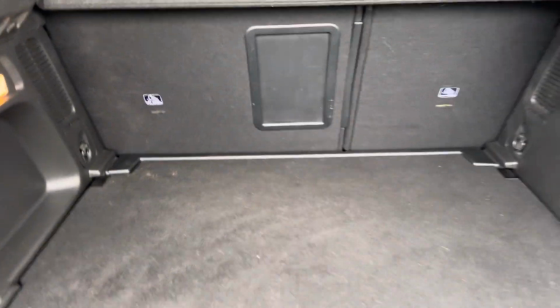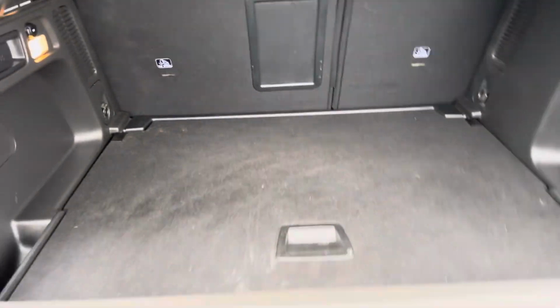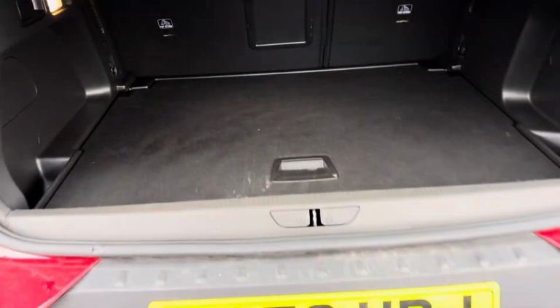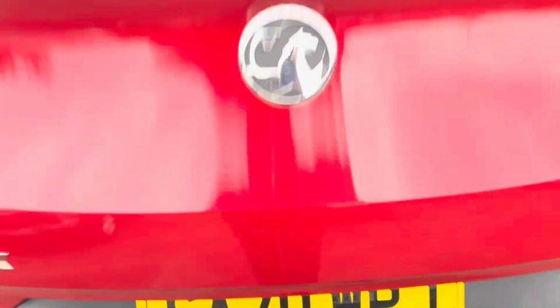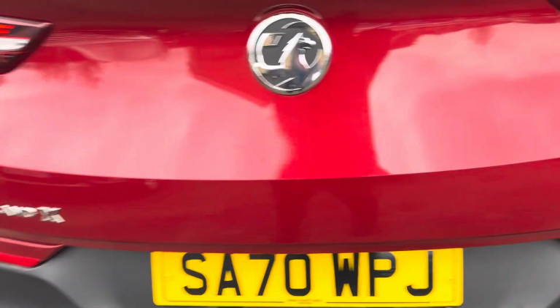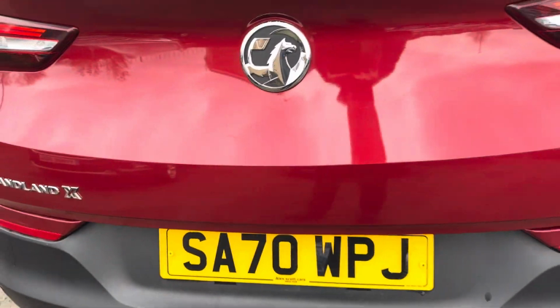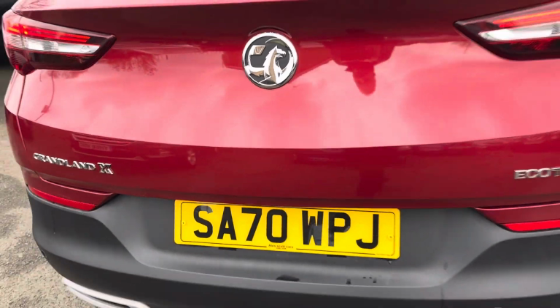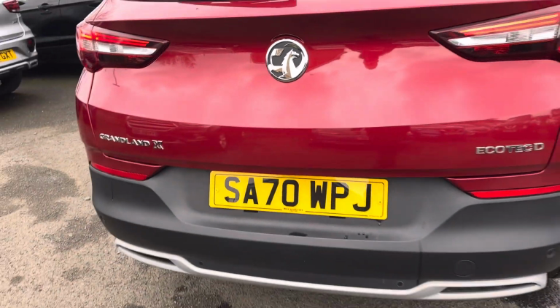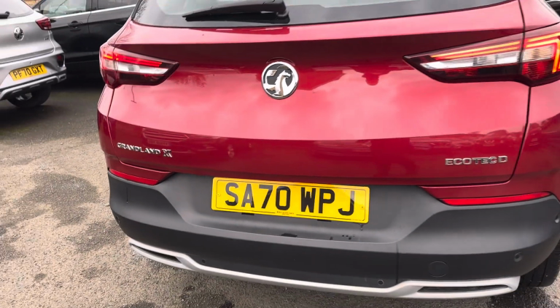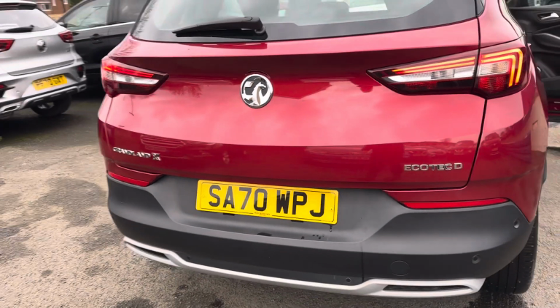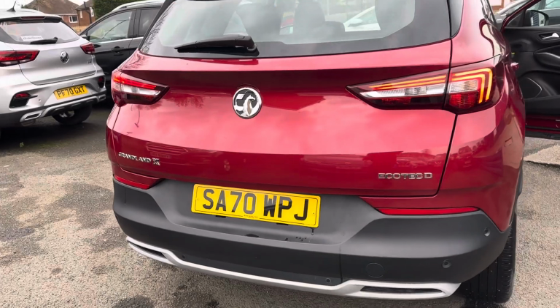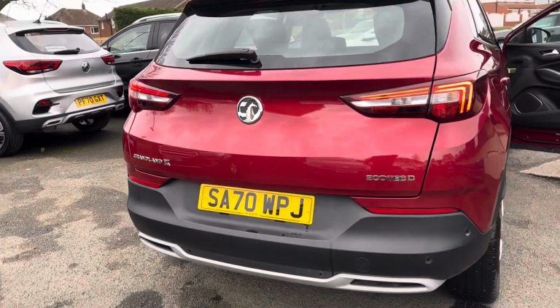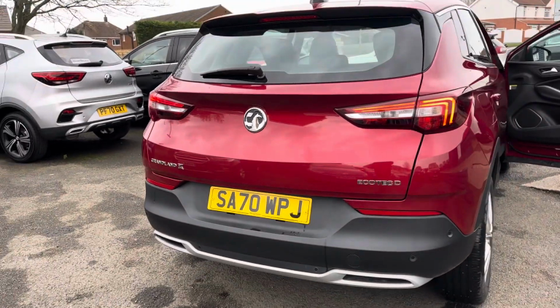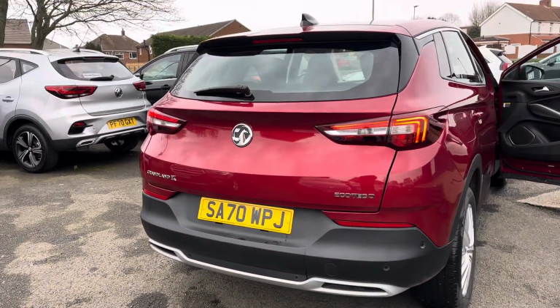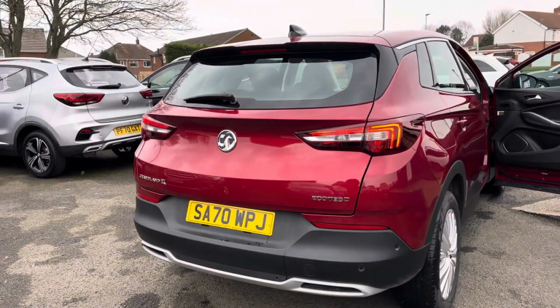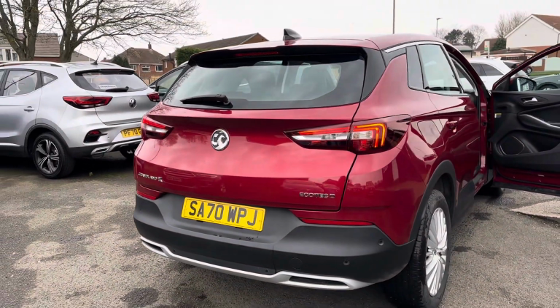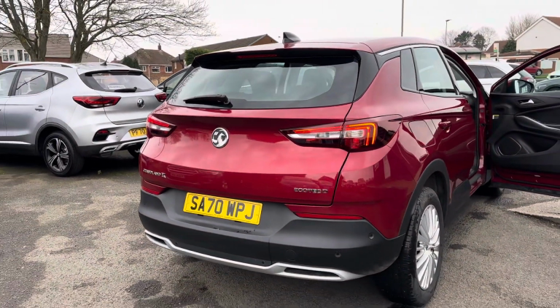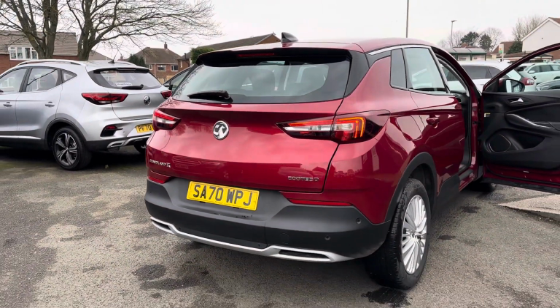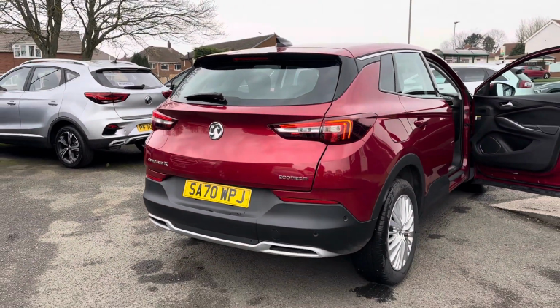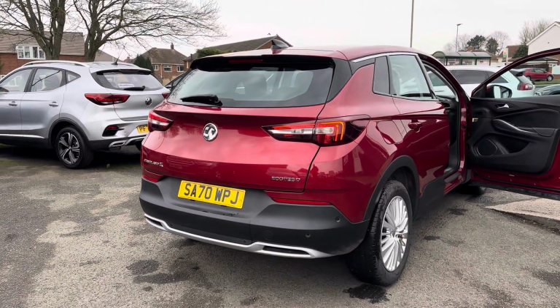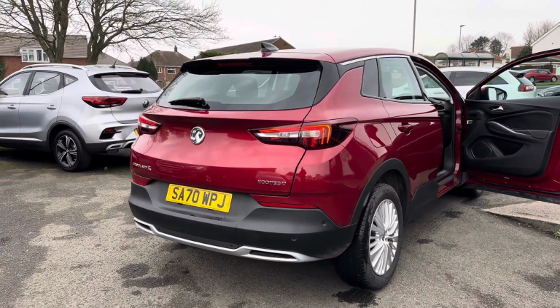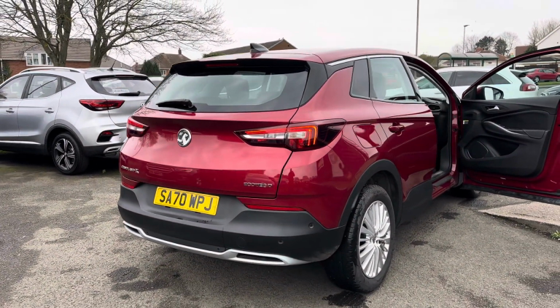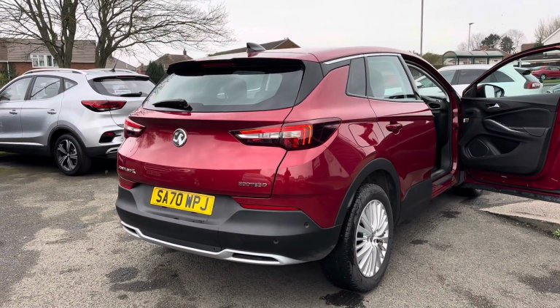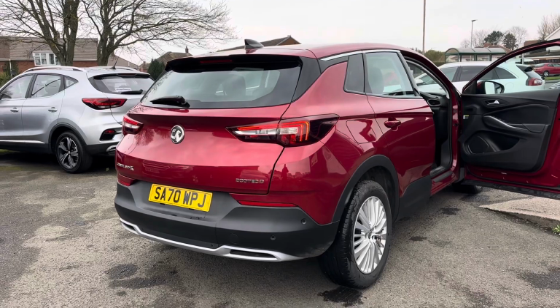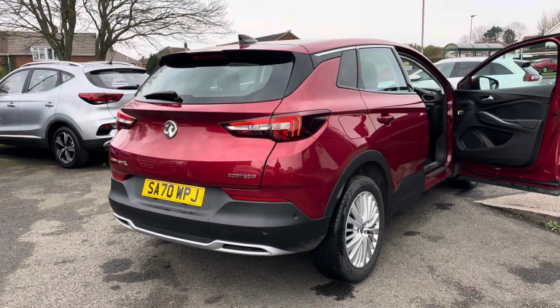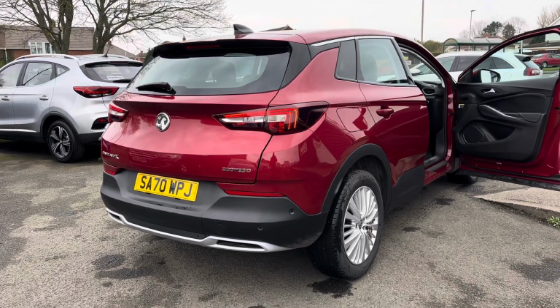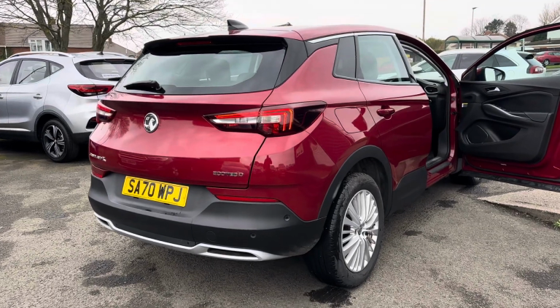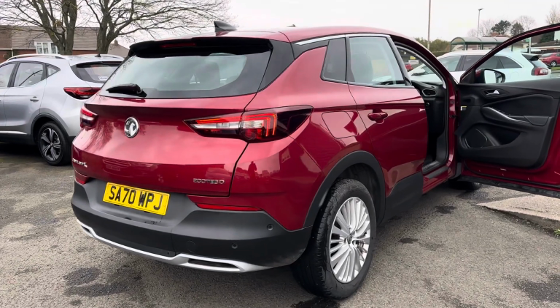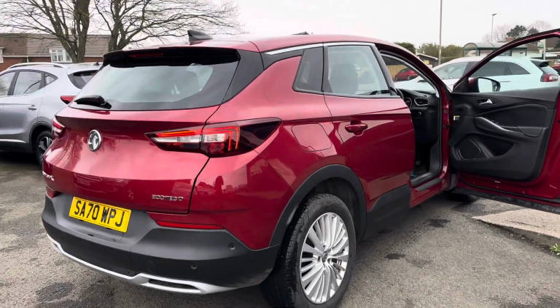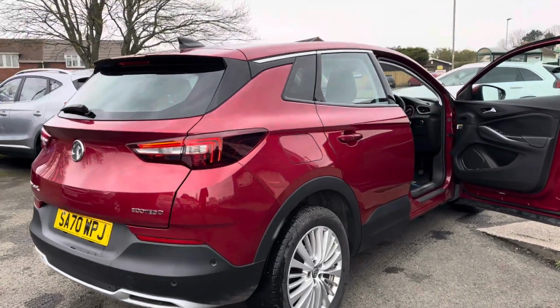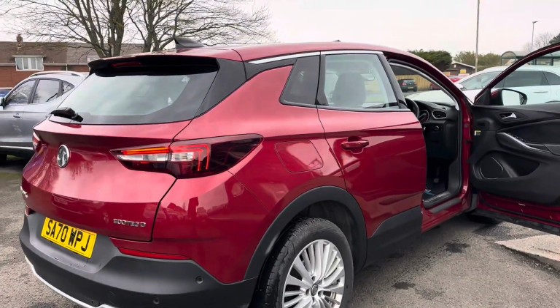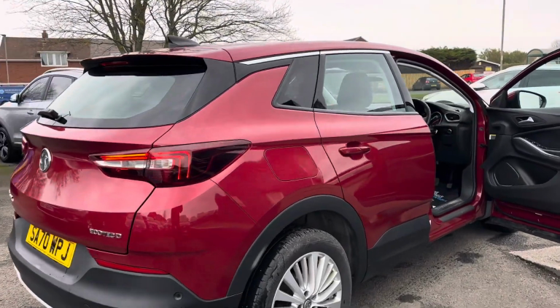So this is a 2020 70-plate Vauxhall Grandland X 1.5 diesel Business Edition Nav. Low mileage, 28,000 miles, two keys.